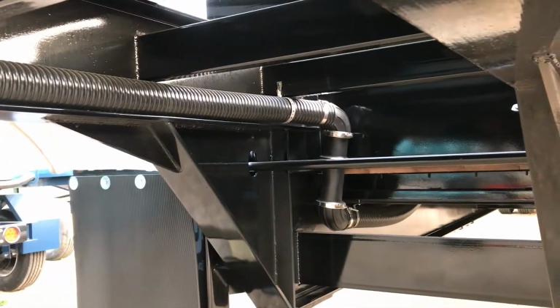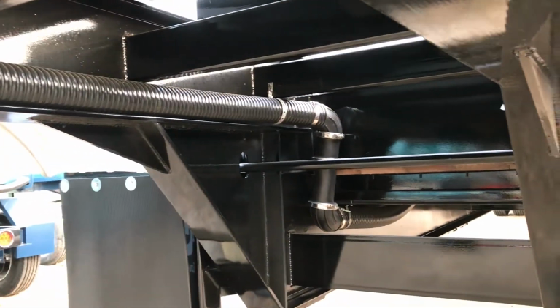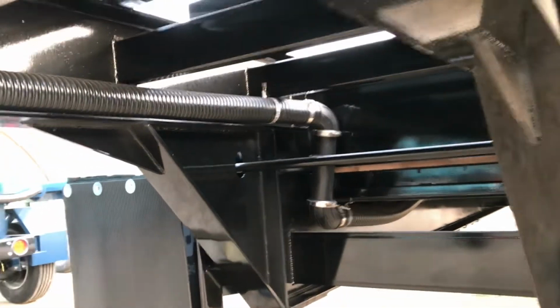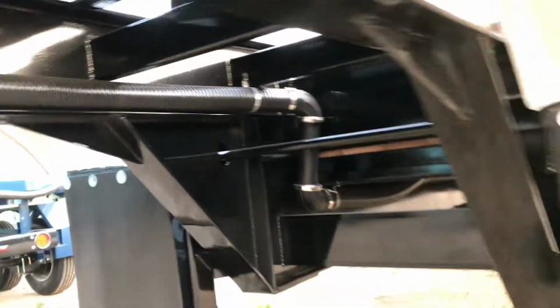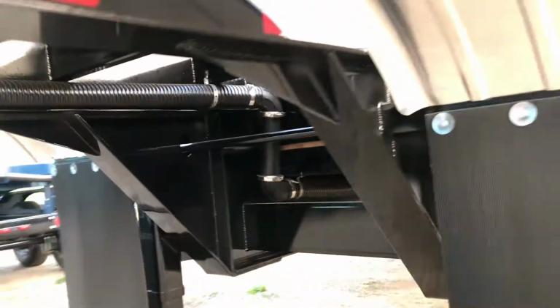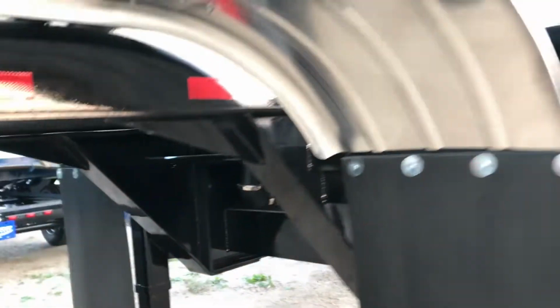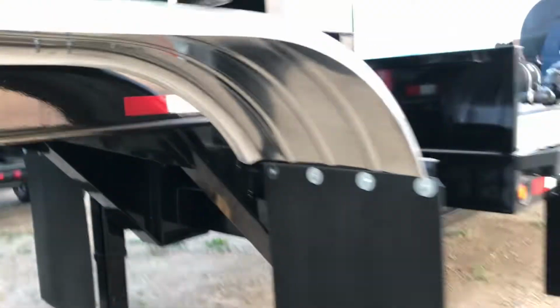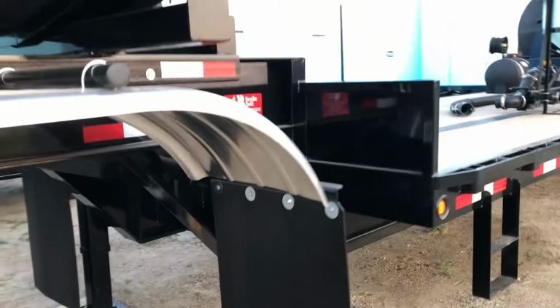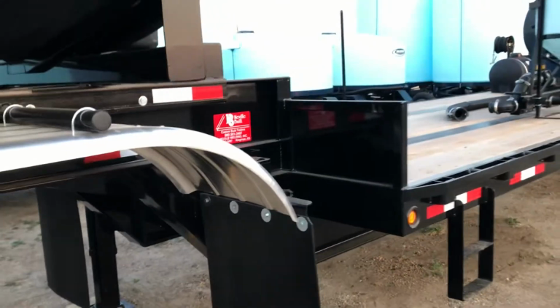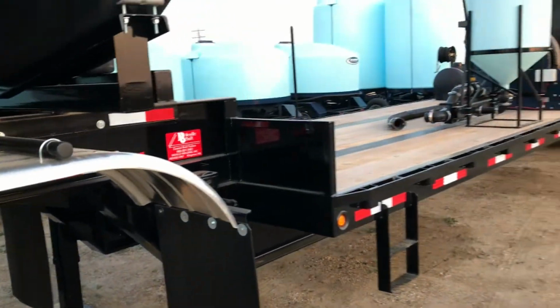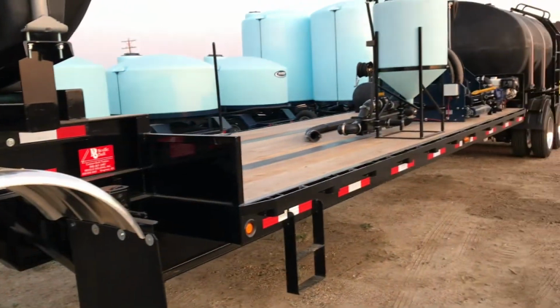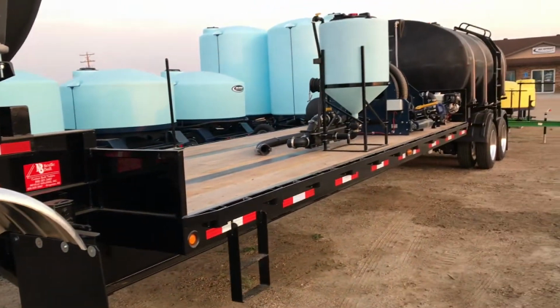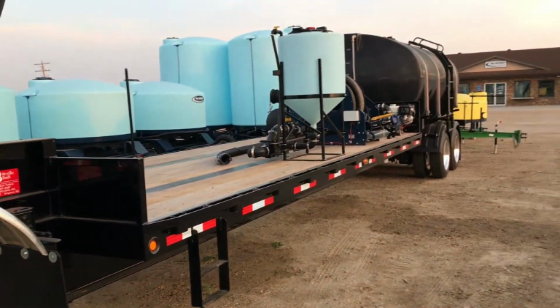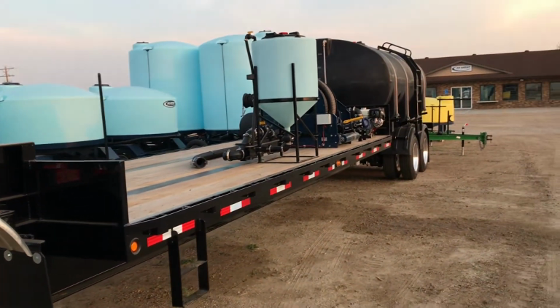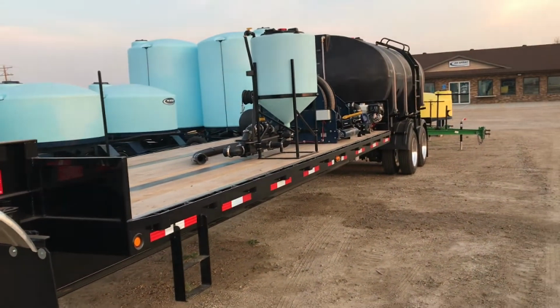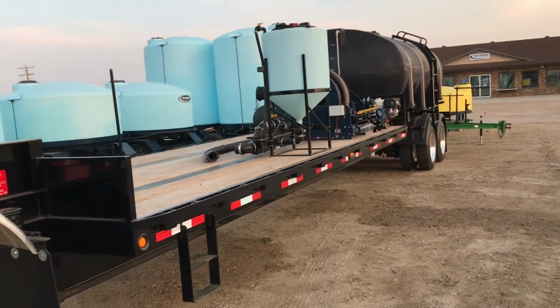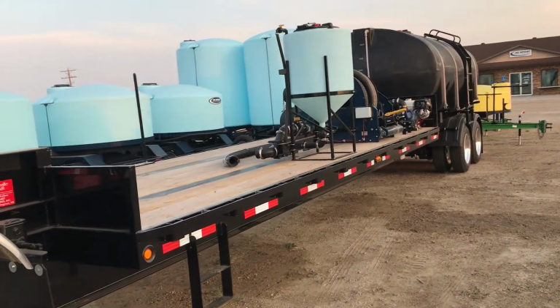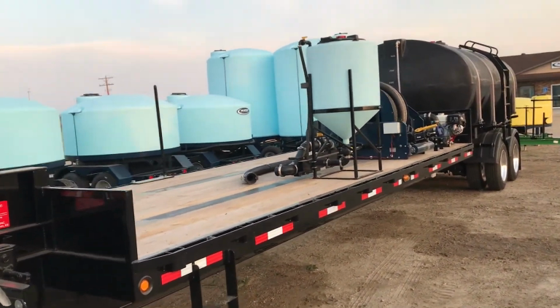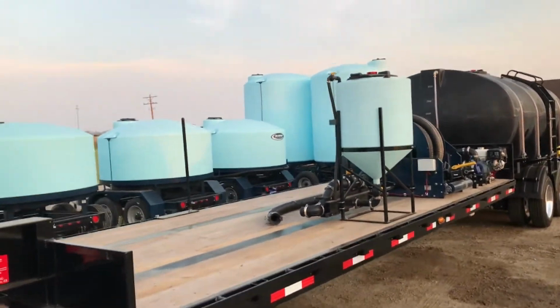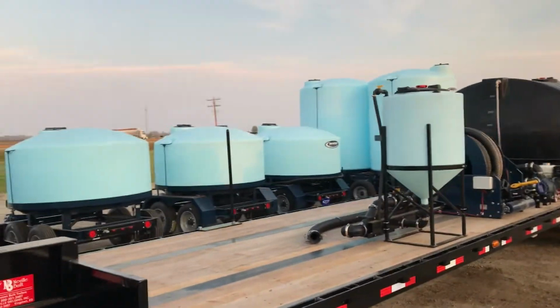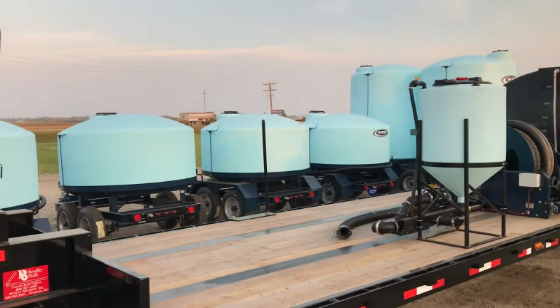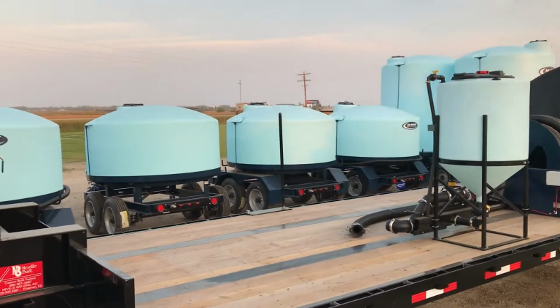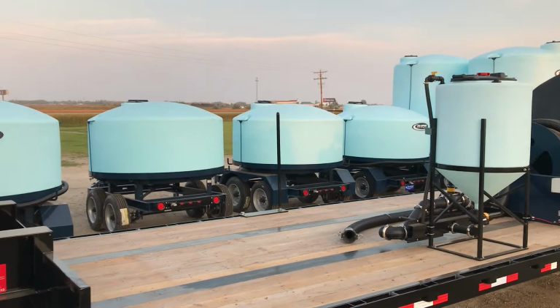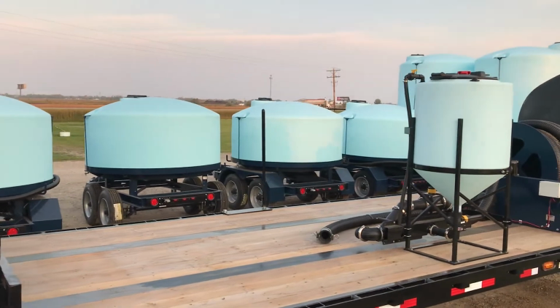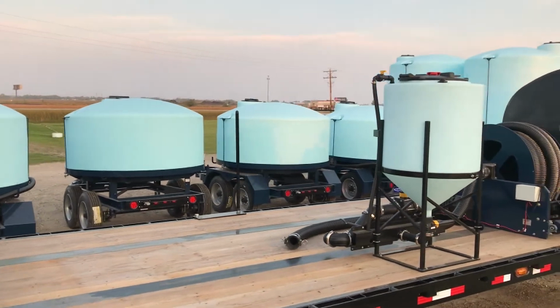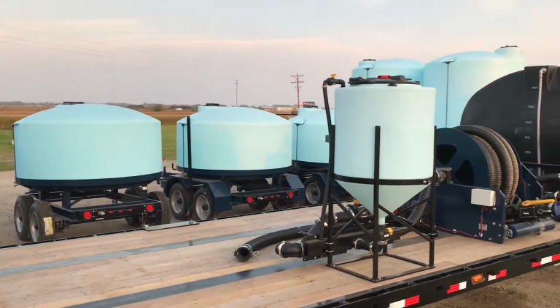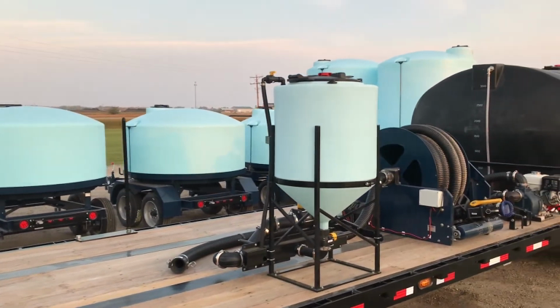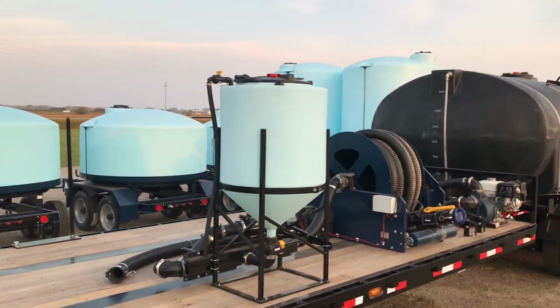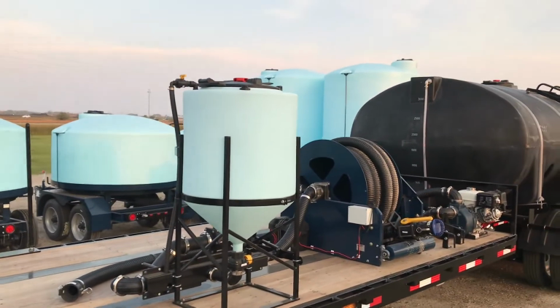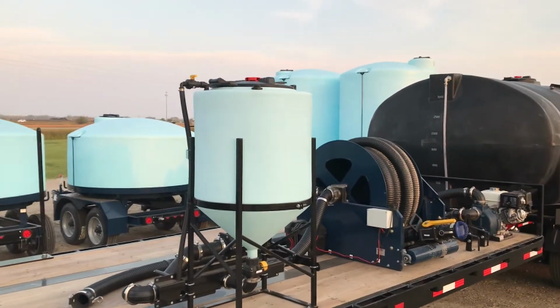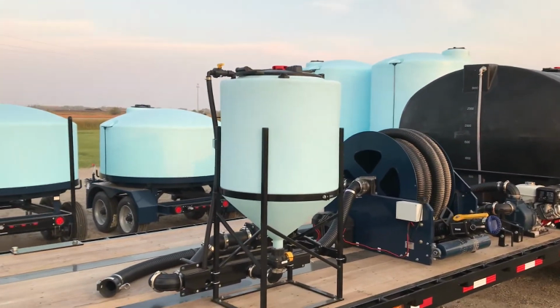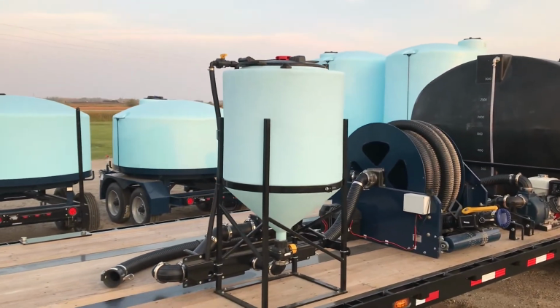We run the hose underneath the deck to the back to maximize deck space, keeping it open for chemical totes and any other products that you may need in the field. Fully customizable in 2-inch, 3-inch, or a combination of both.